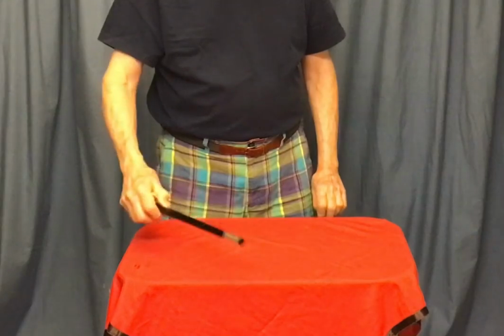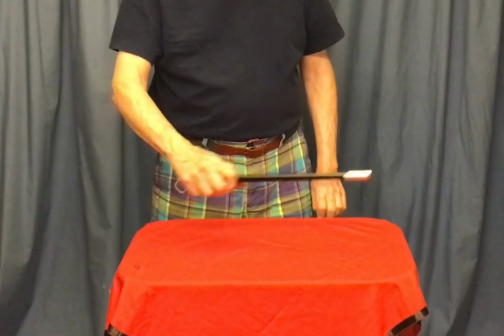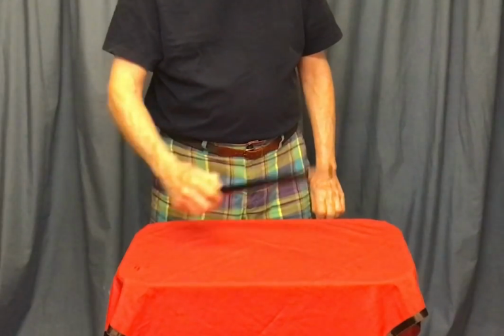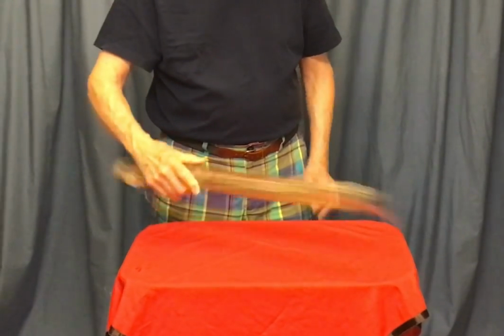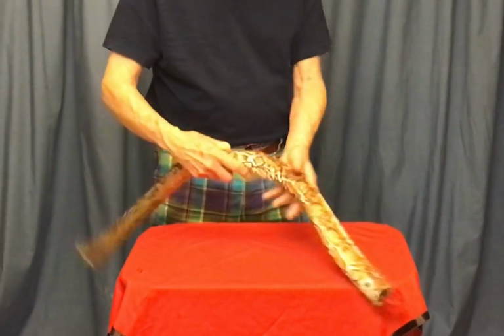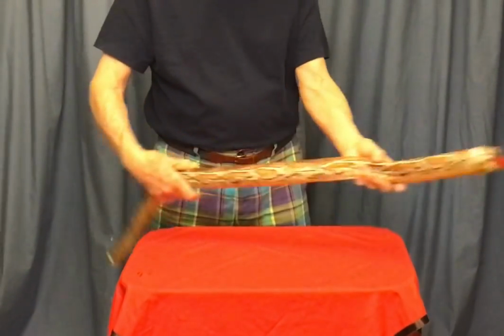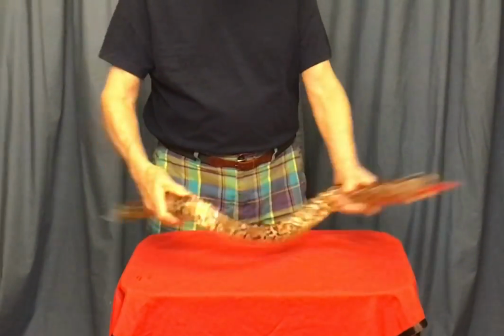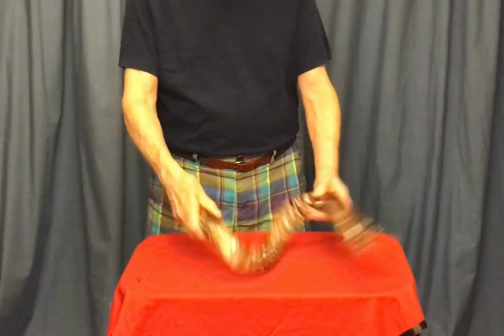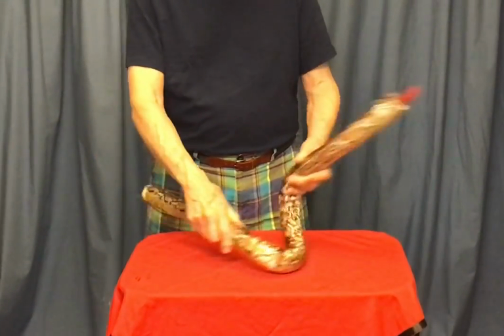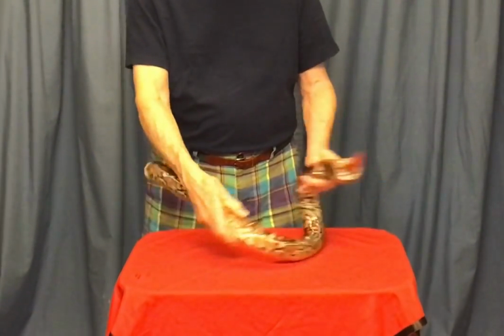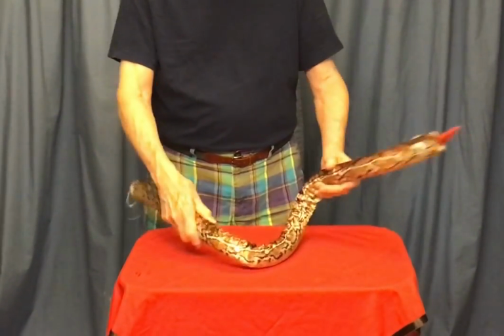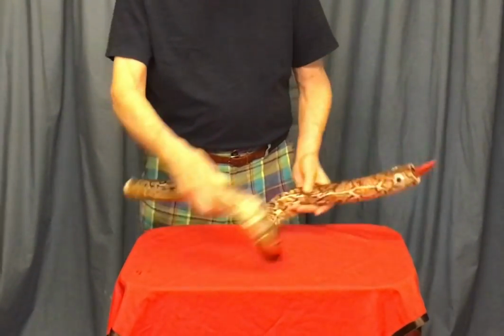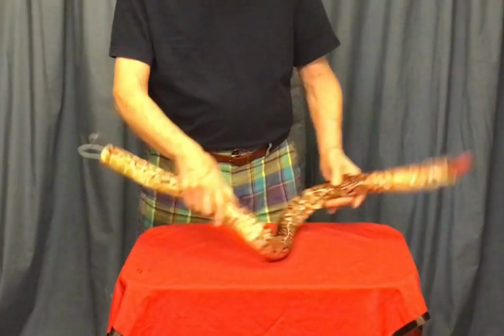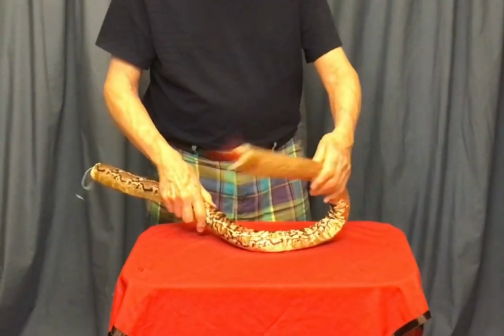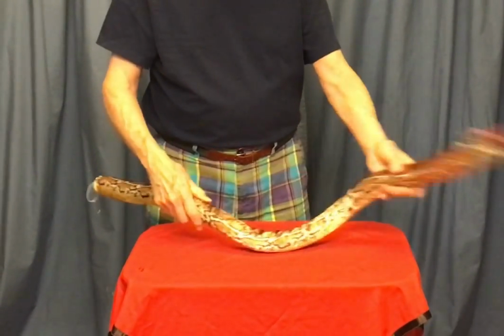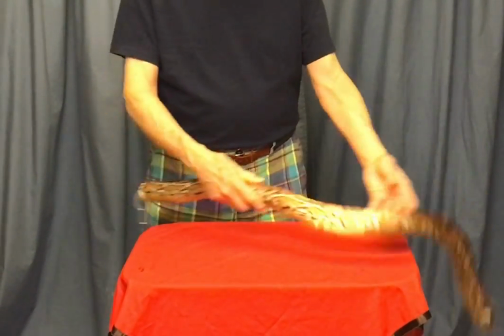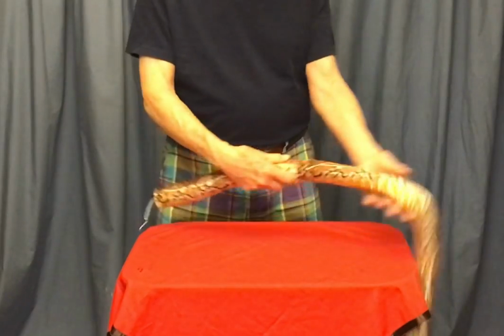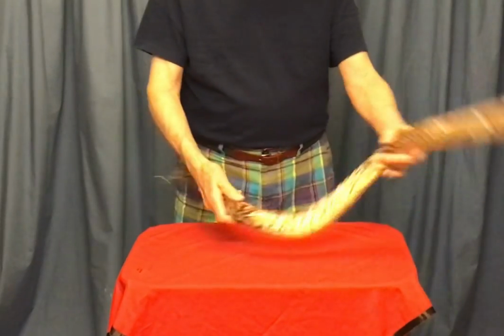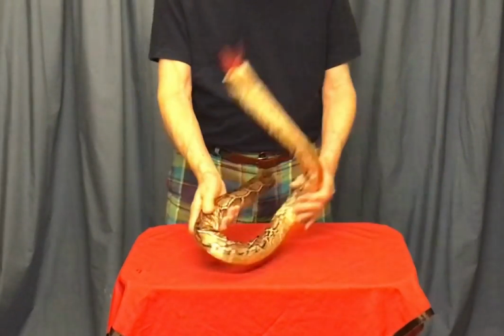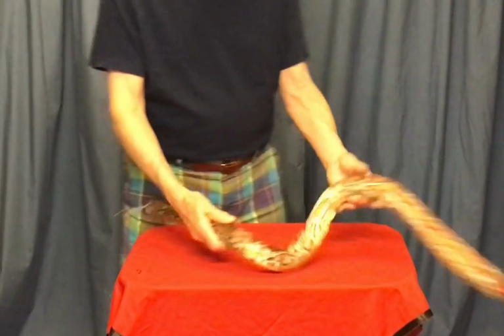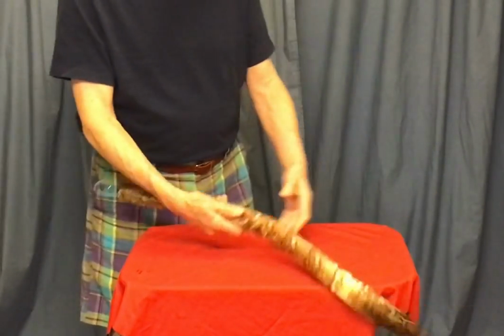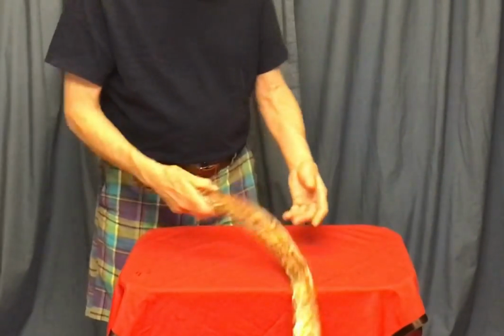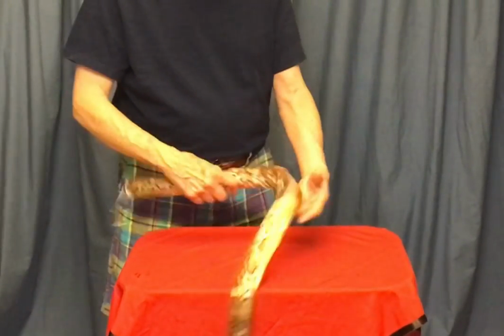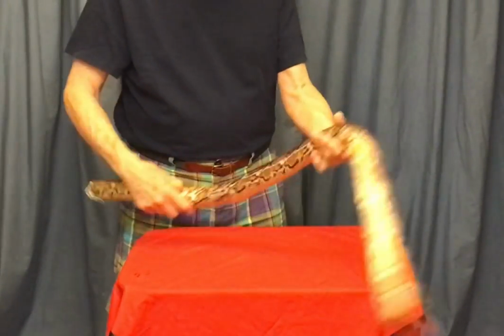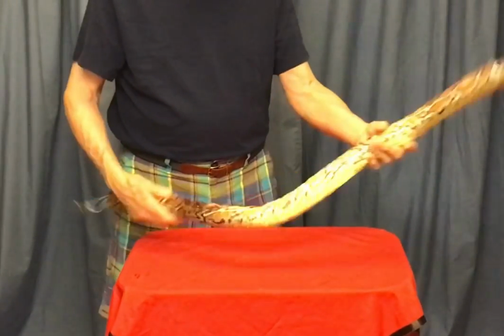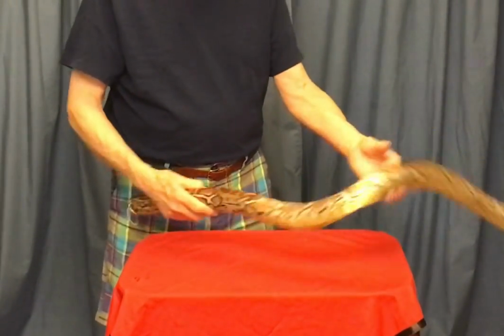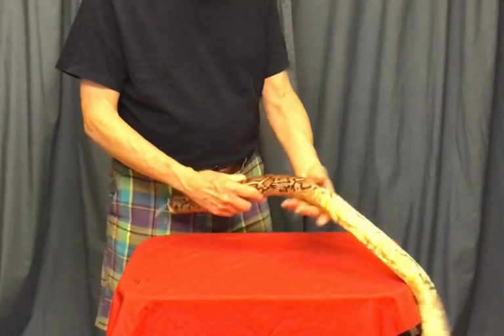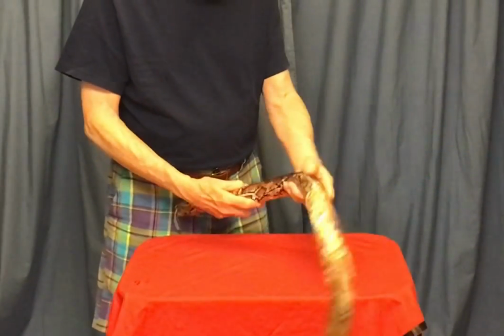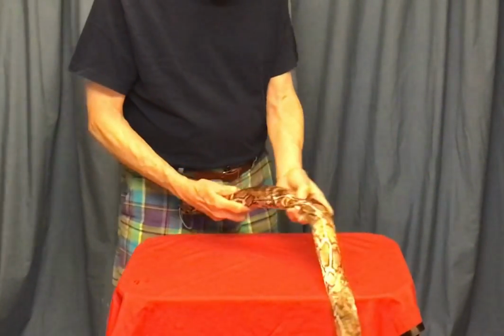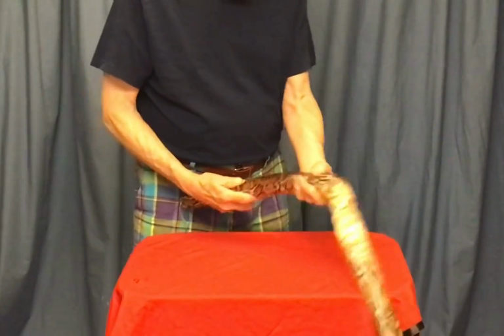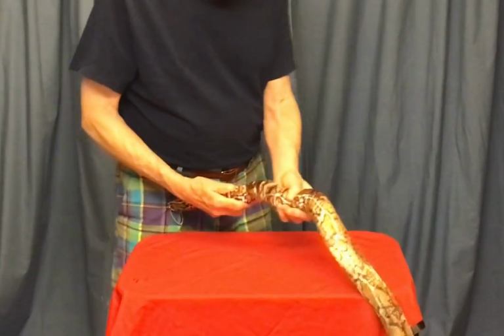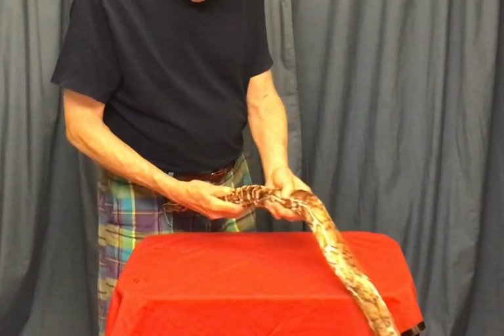And here it is, the amazing wand to snake. Just like that. Four feet long, easy to collapse, easy to use. Kids love it. Makes everybody laugh.